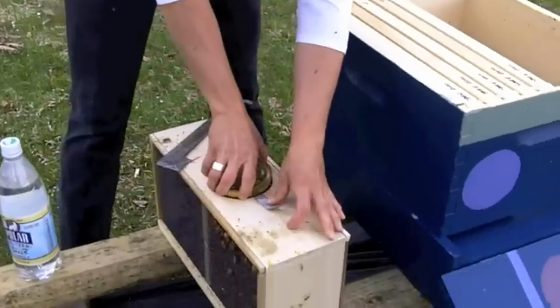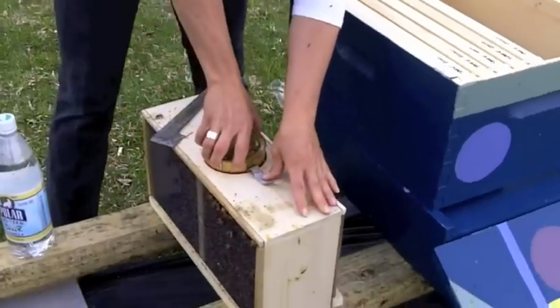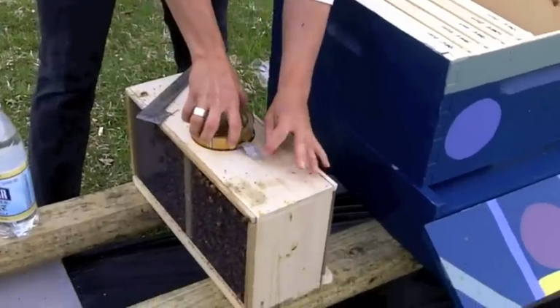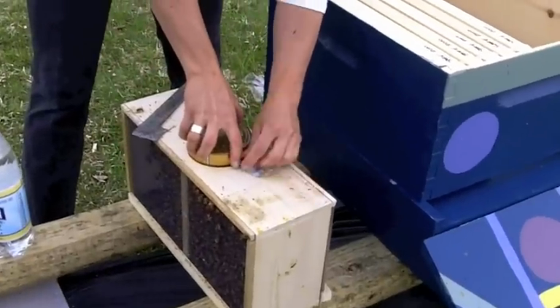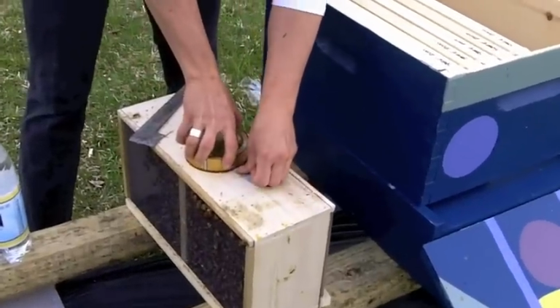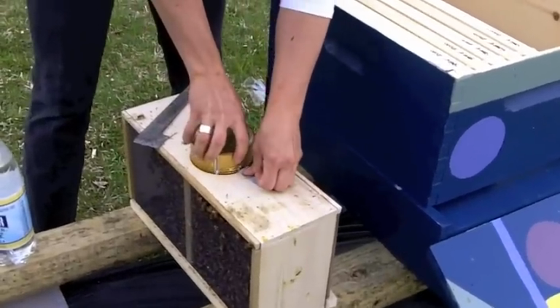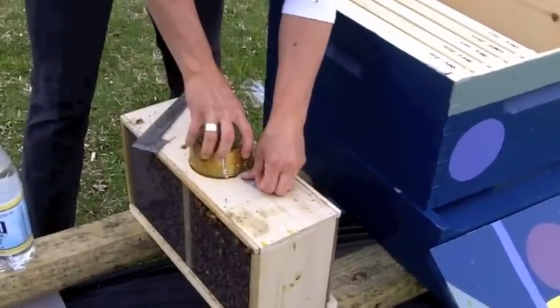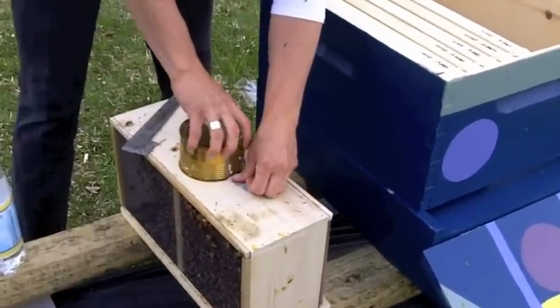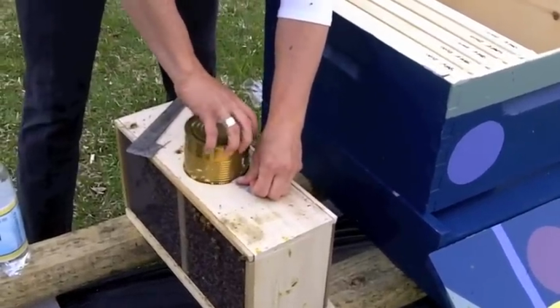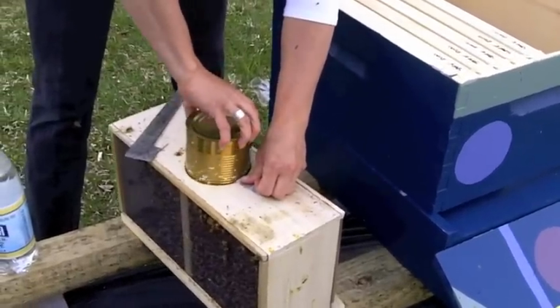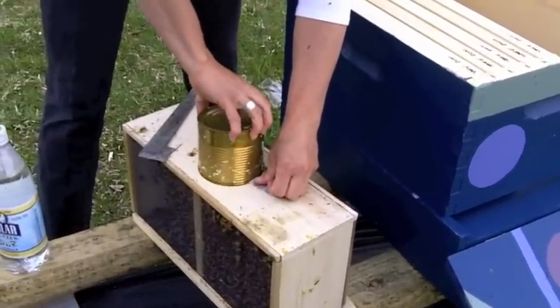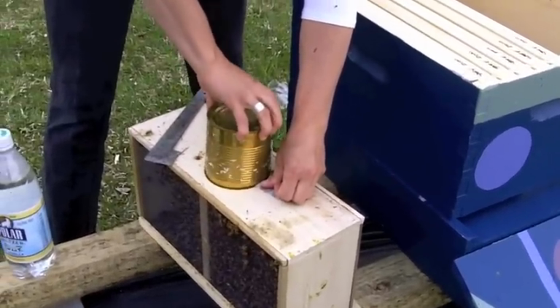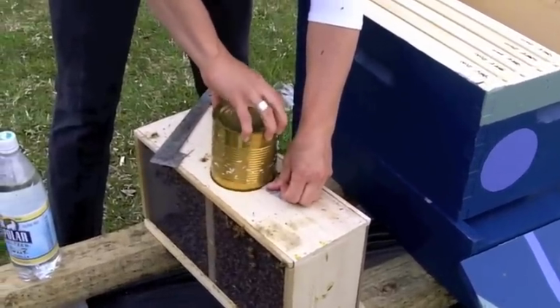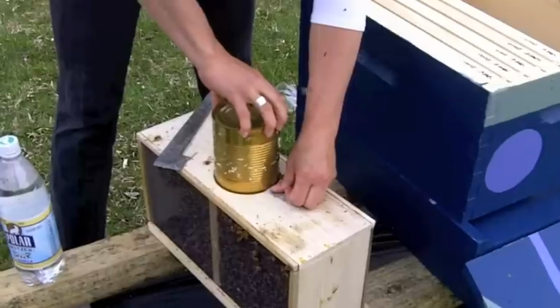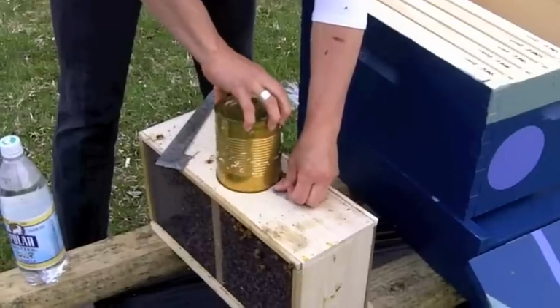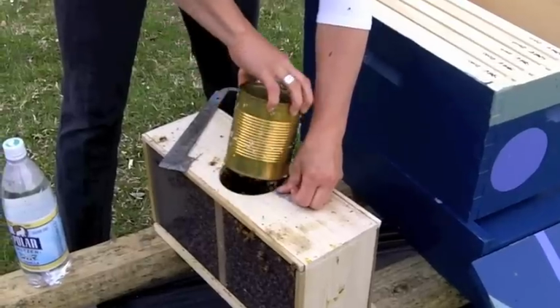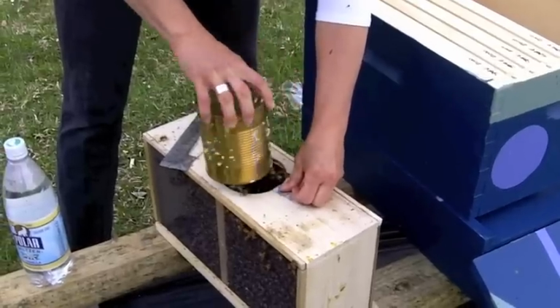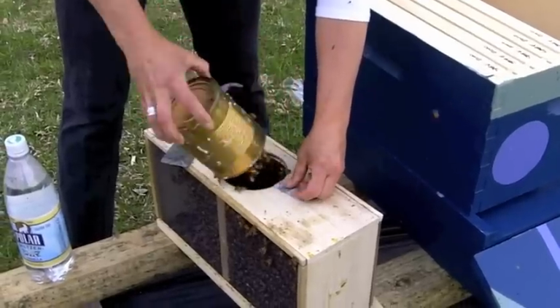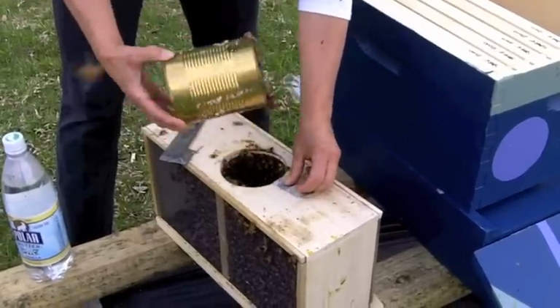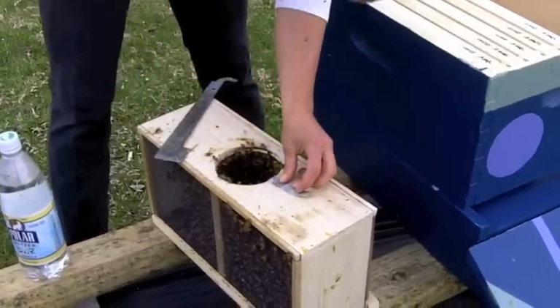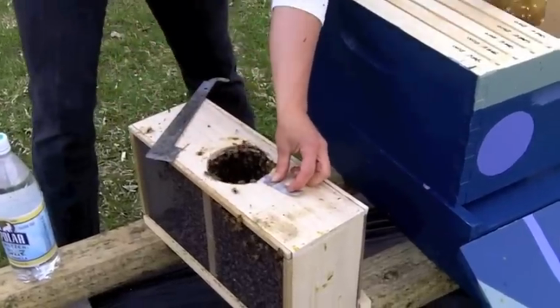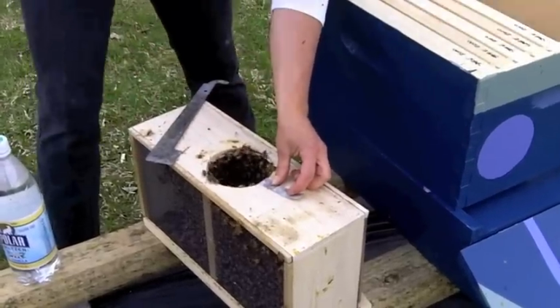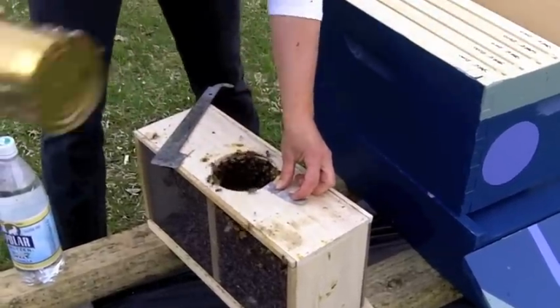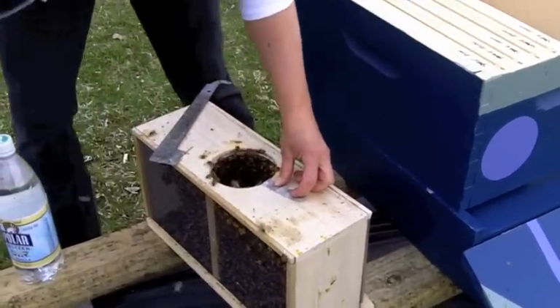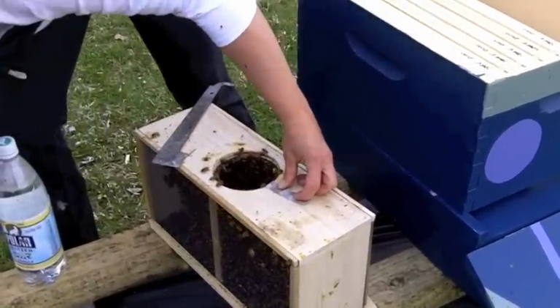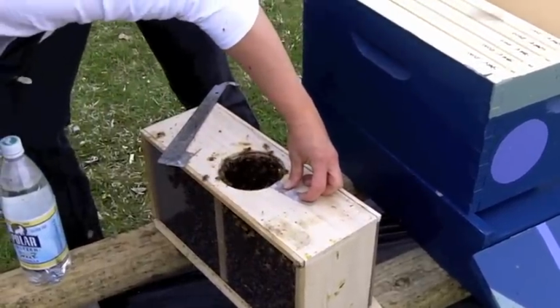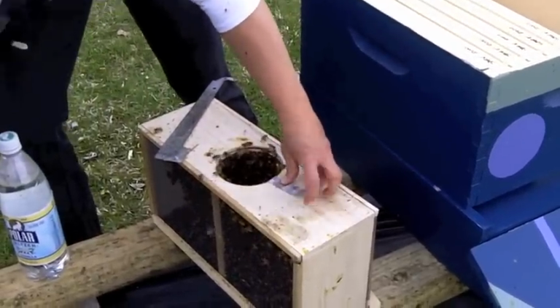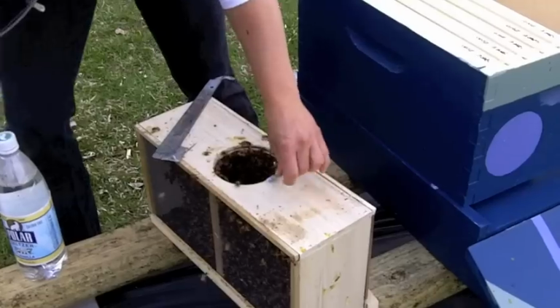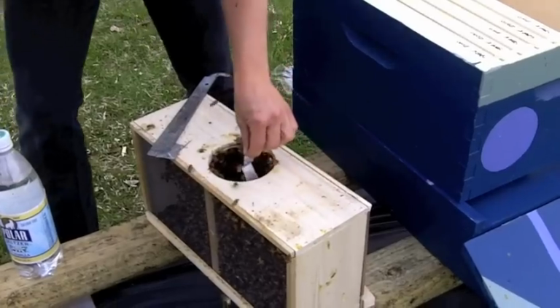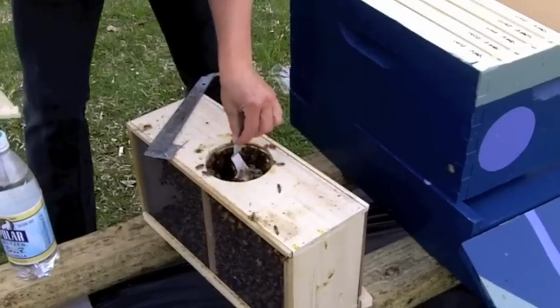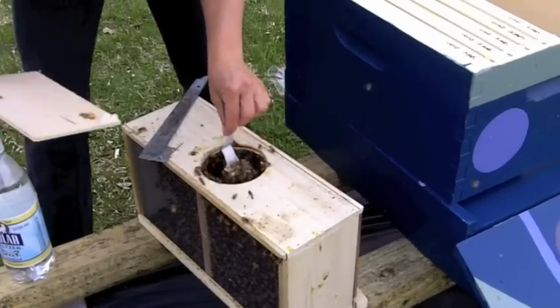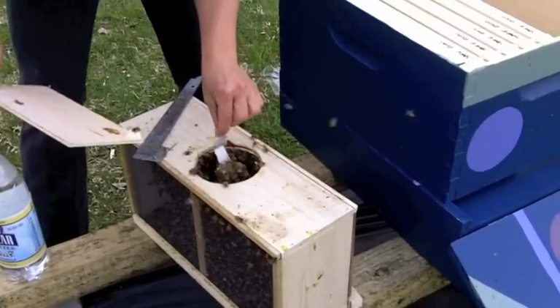The important thing is to hold on to the queen cage tab. Lots of people get hung up on the covering-over-the-hole part, but that's not as important as holding on to the queen cage part.